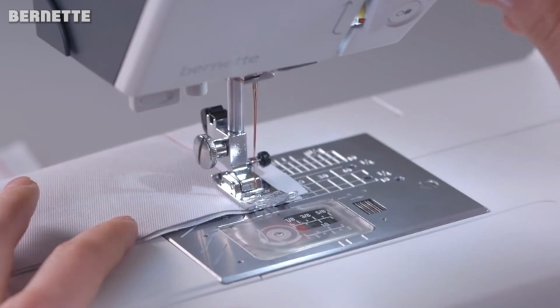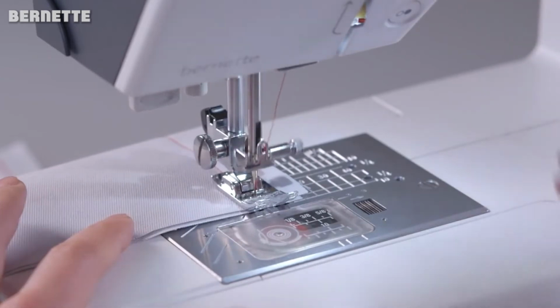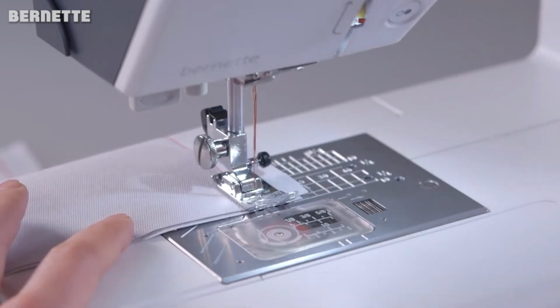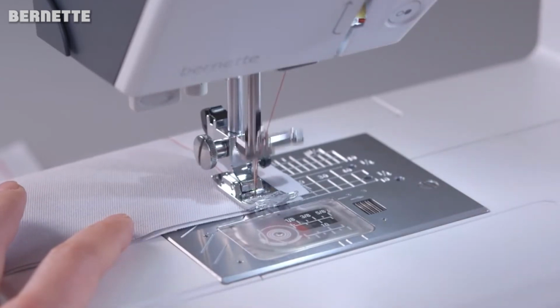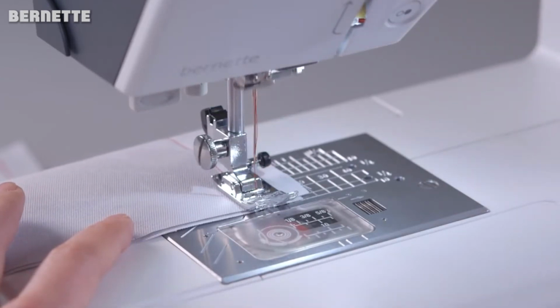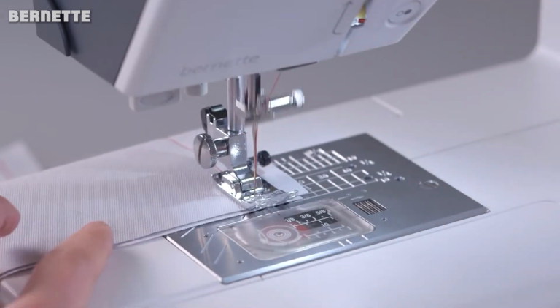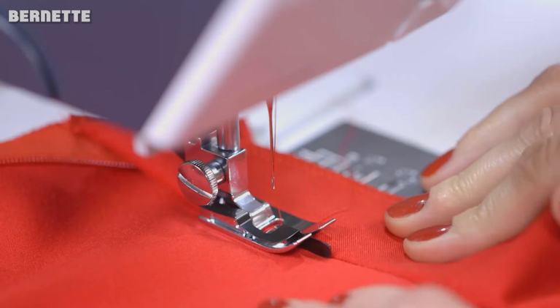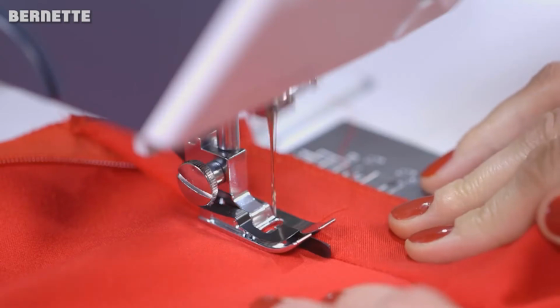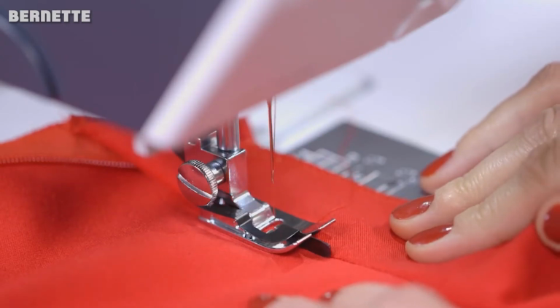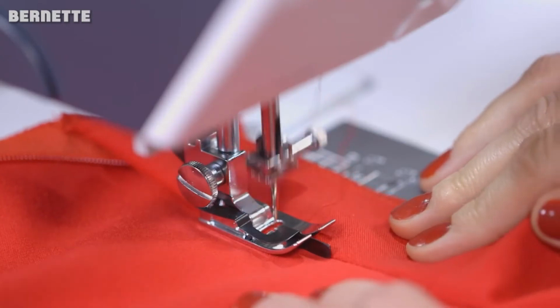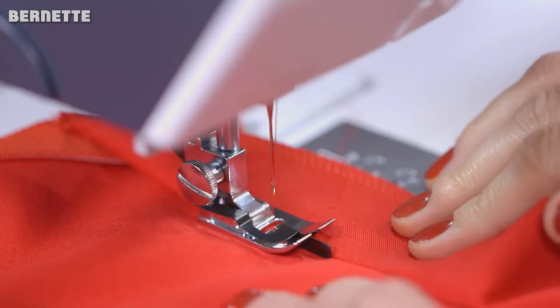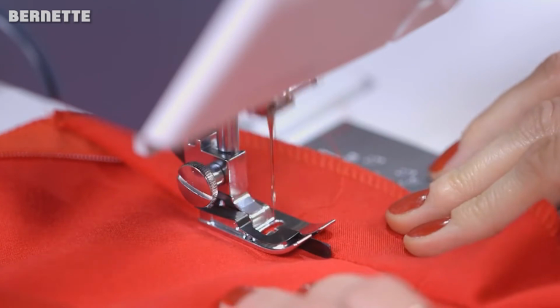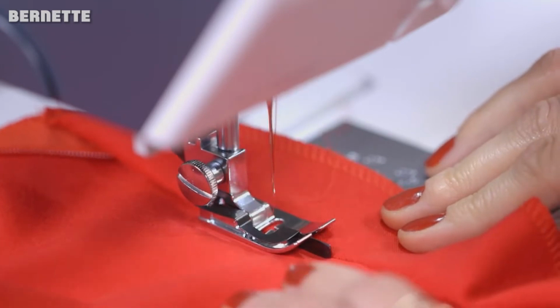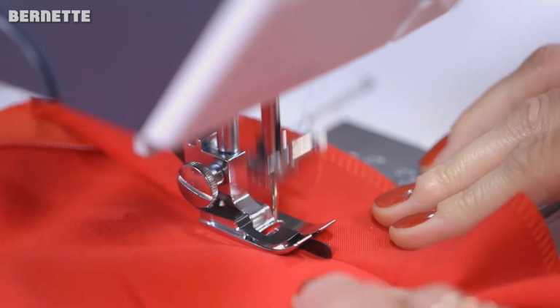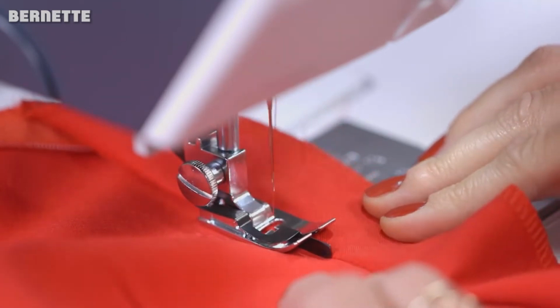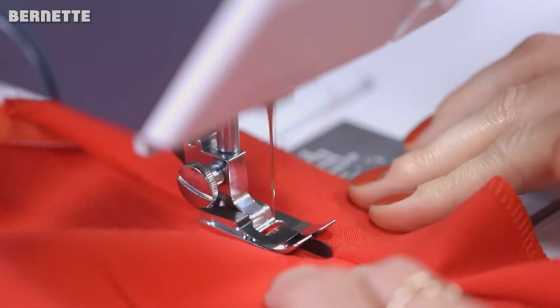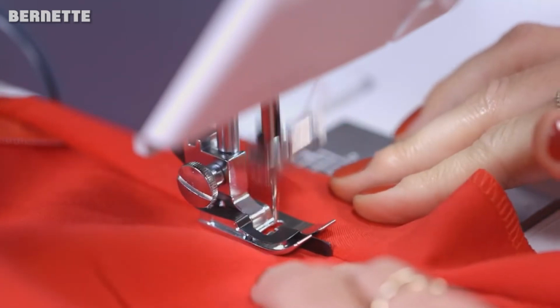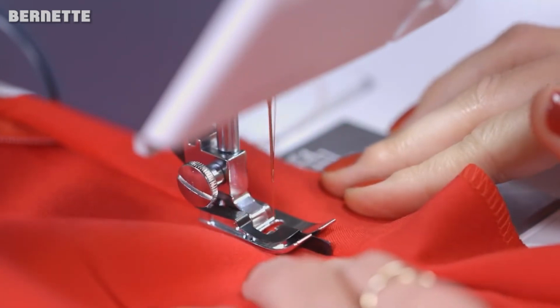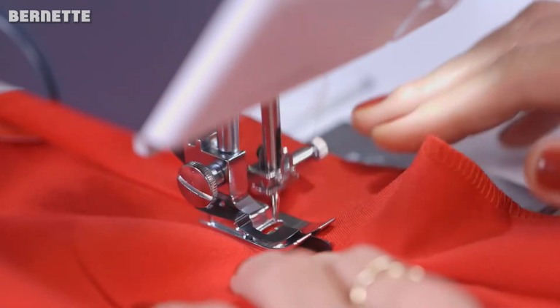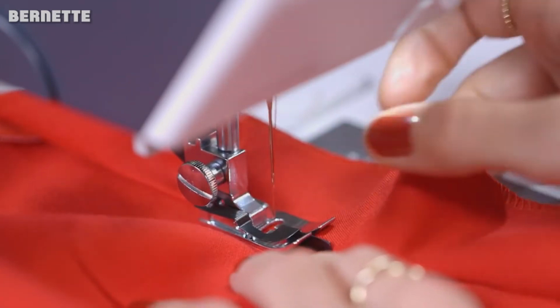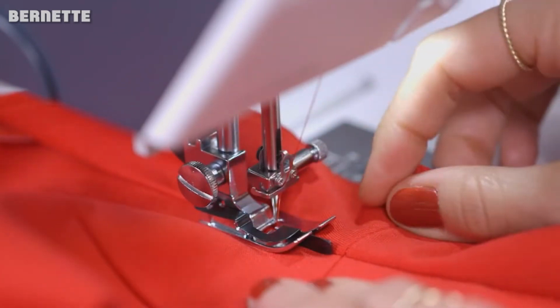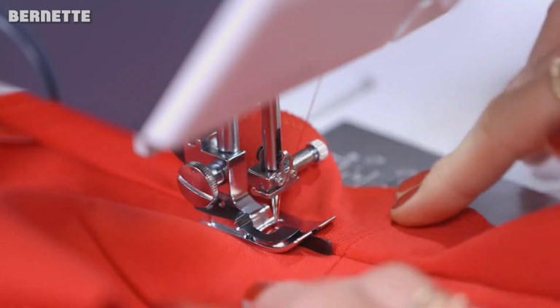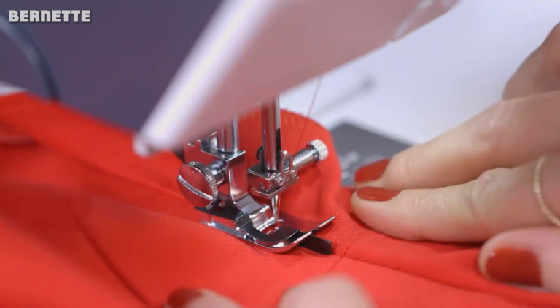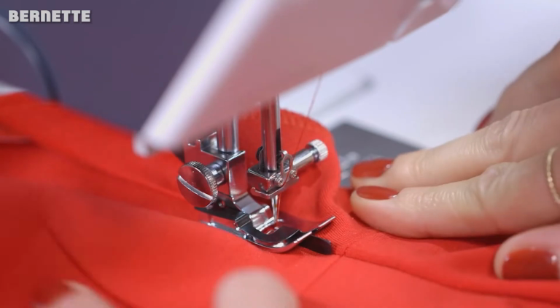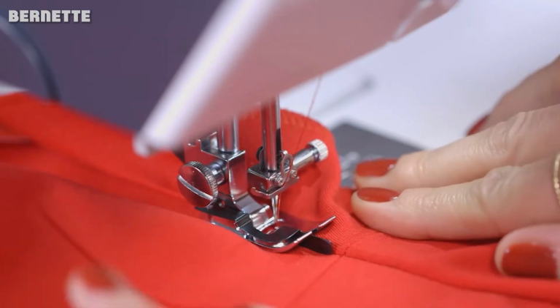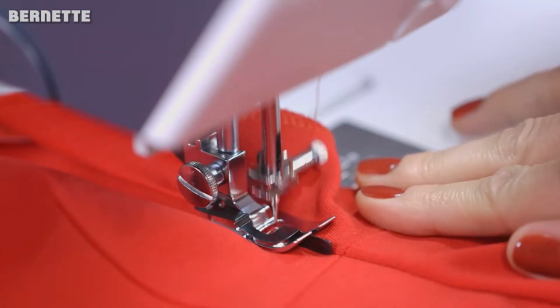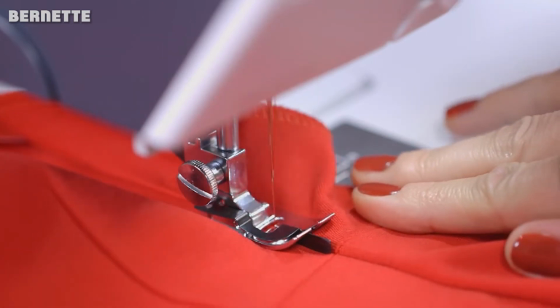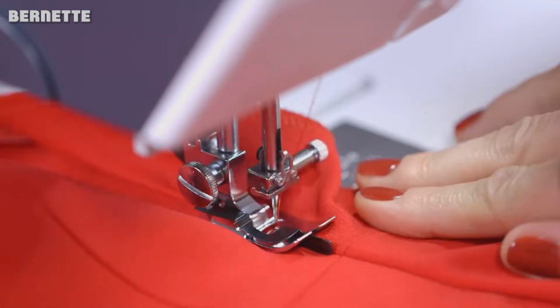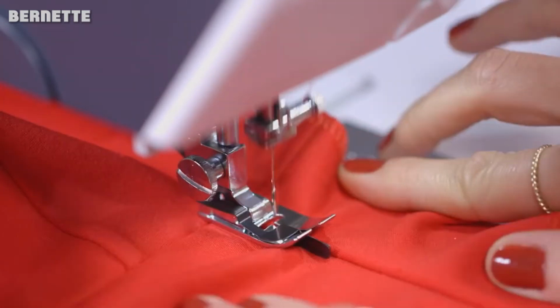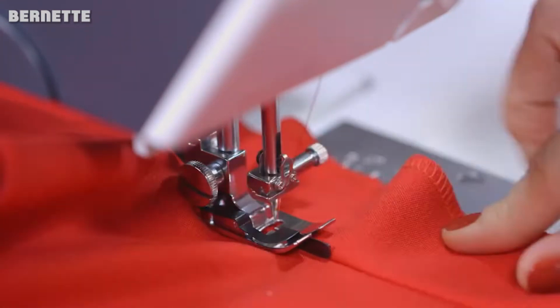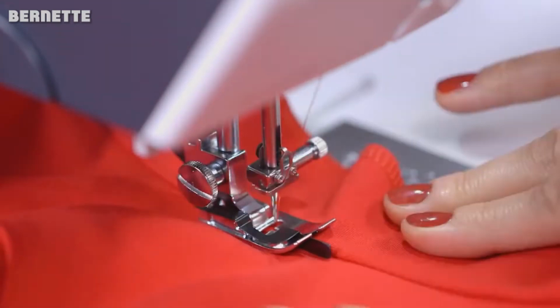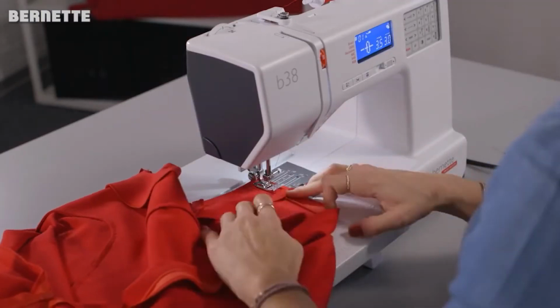The Burnett B38 is the flagship model of the popular Burnett 30 series. Unlike its predecessors, the B38 is a fully computerized machine that delivers many of the same features of the premium Burnett sewing machine line, made by the same company, but at a cheaper price.